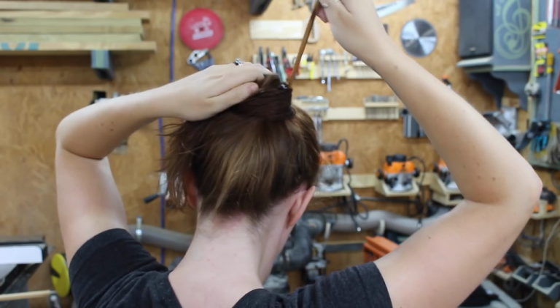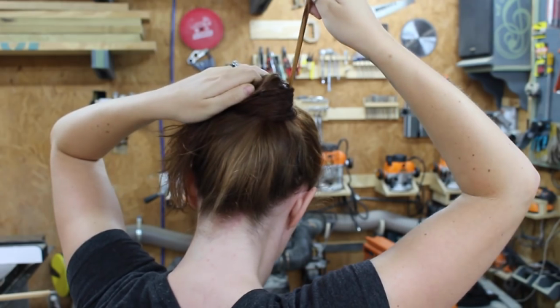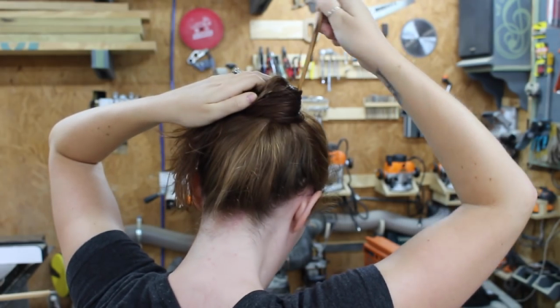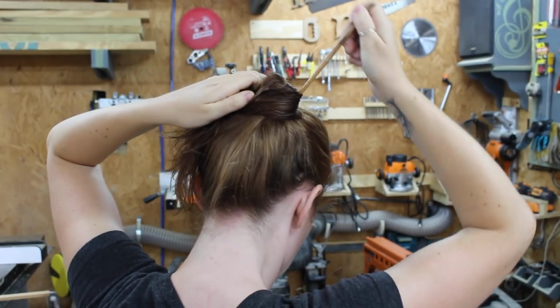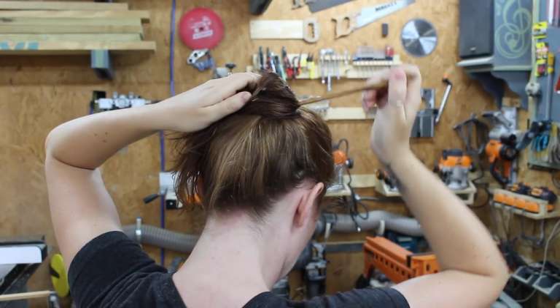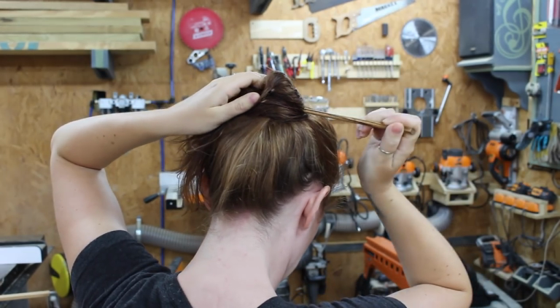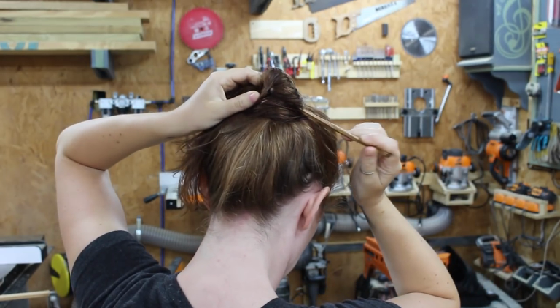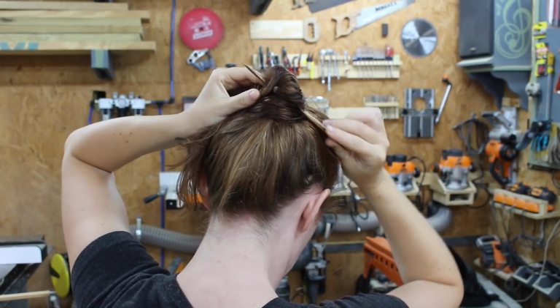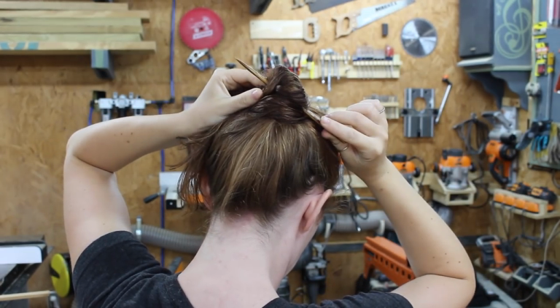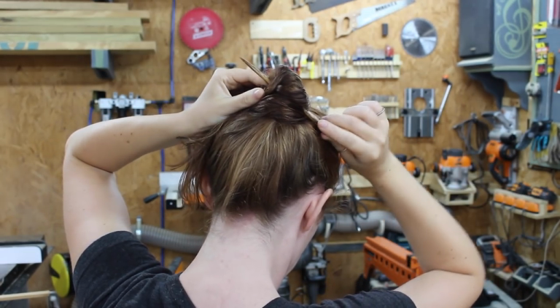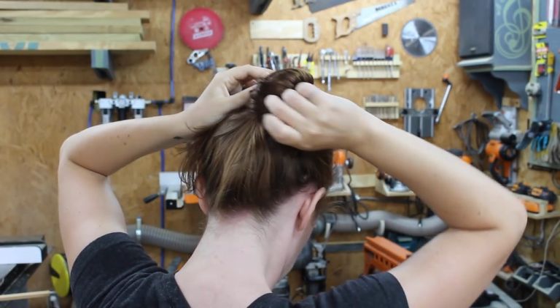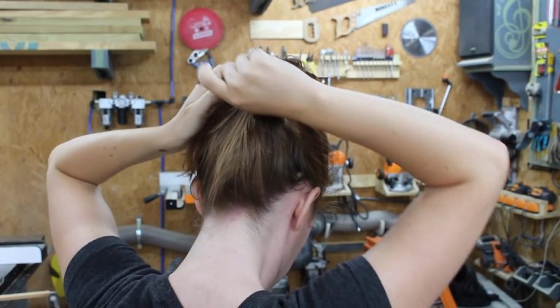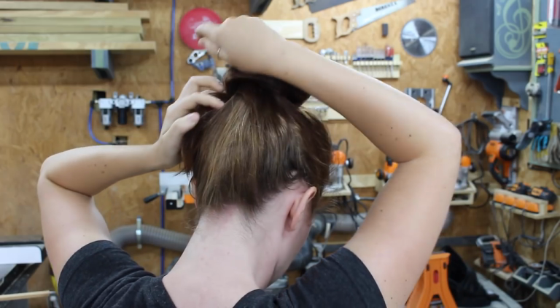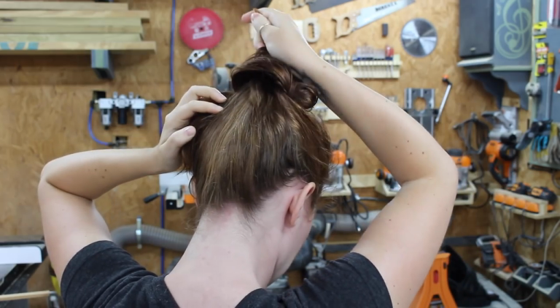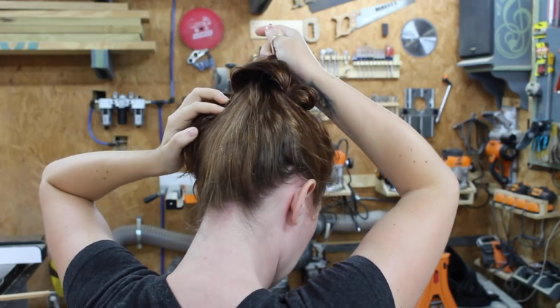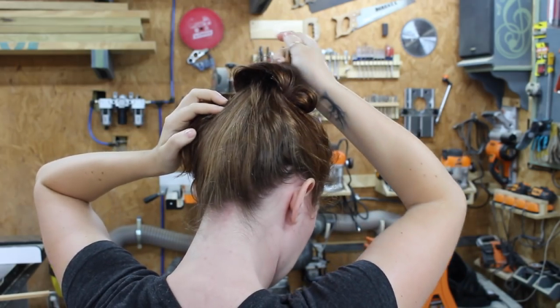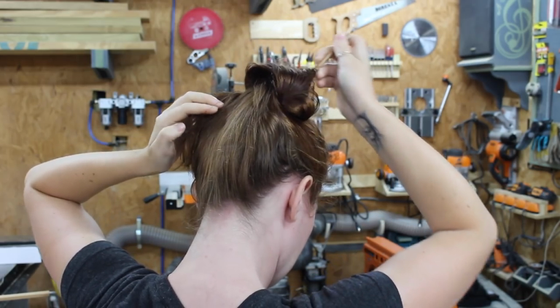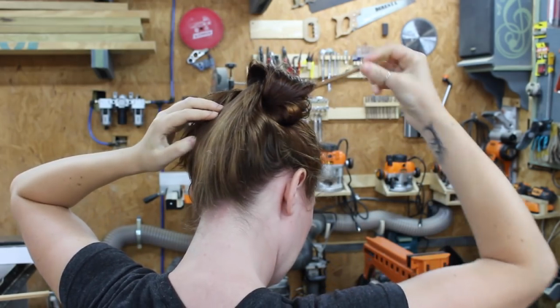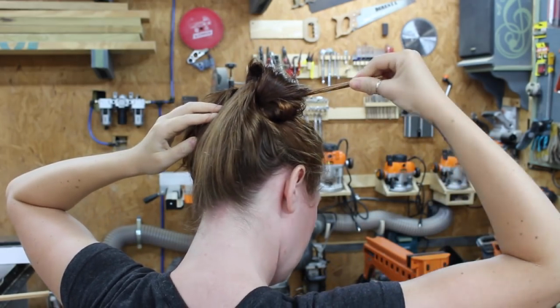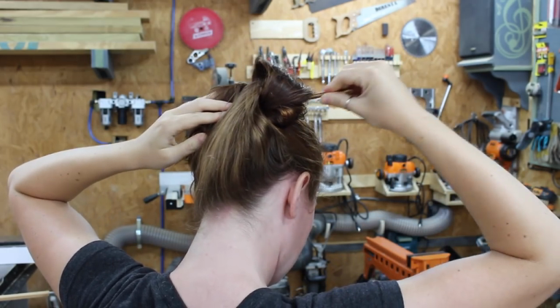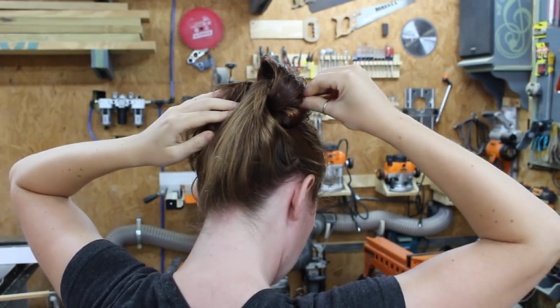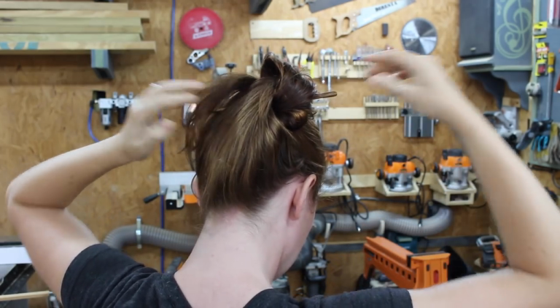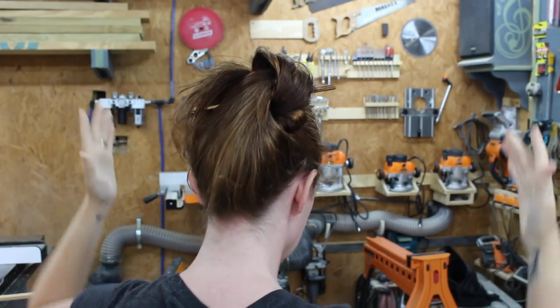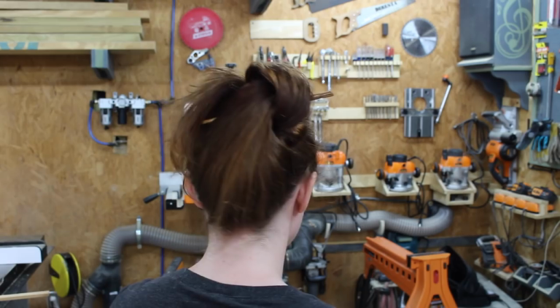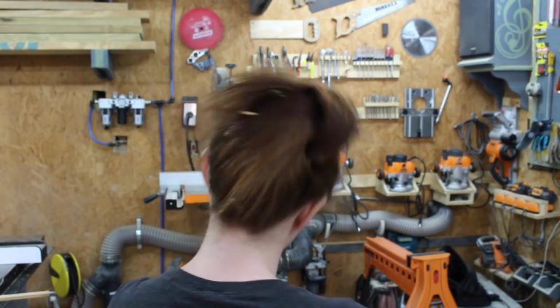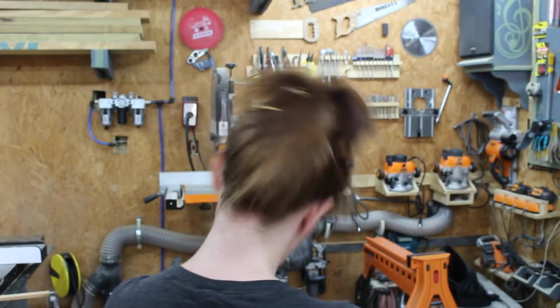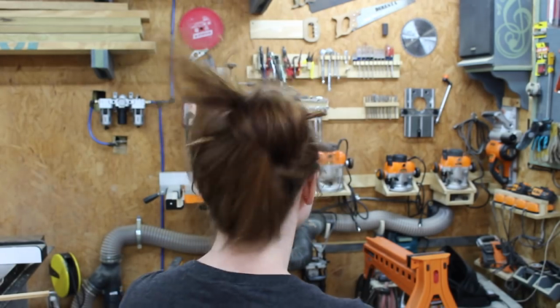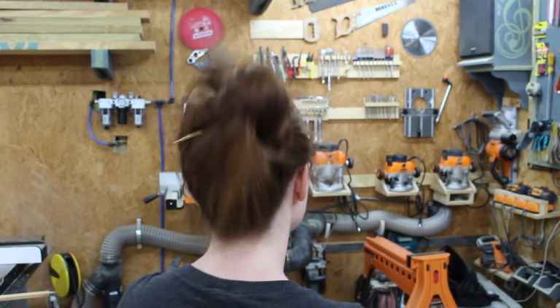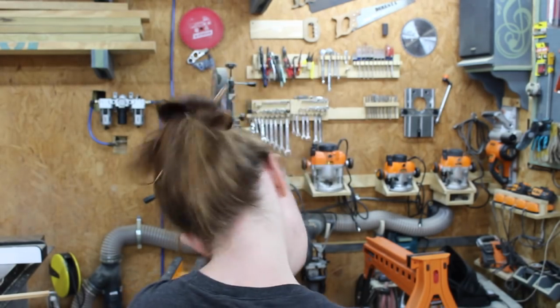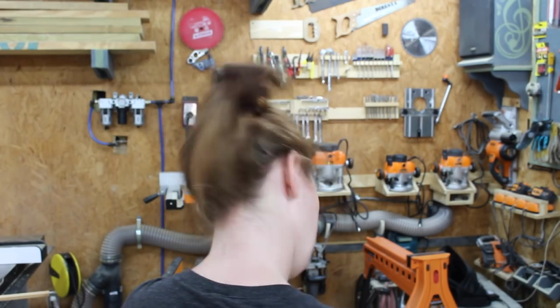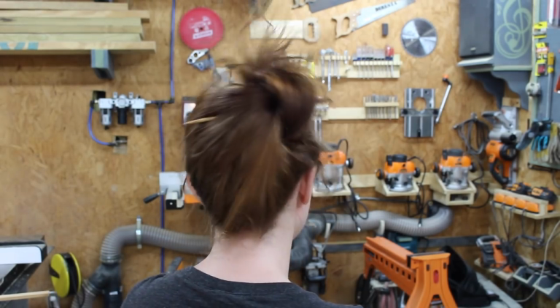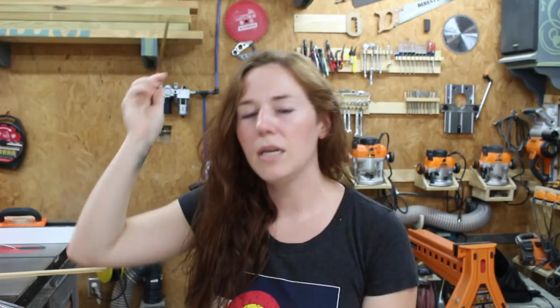Then I take the hair stick and I go in on the right side of the bun, almost as if it's a needle, and I go down to the base of my head and pick up some of the hair there. Then I come out on the left hand side, and at this point I make almost a full rotation with the hair stick, then push it all the way through the bun.